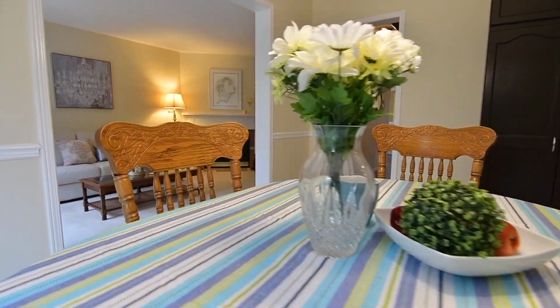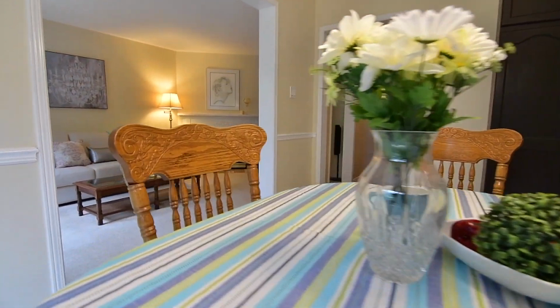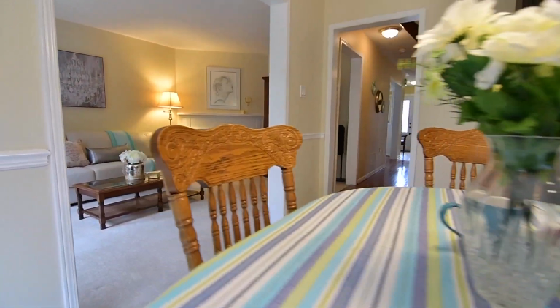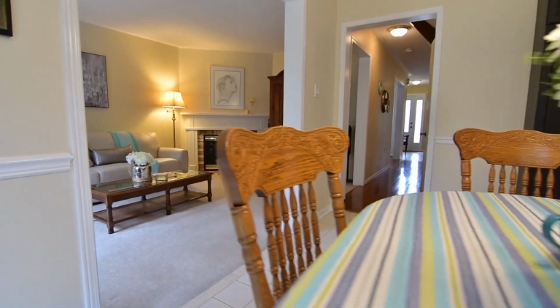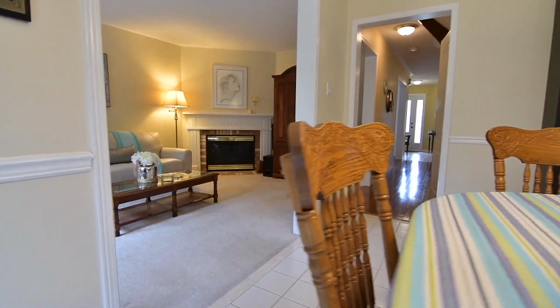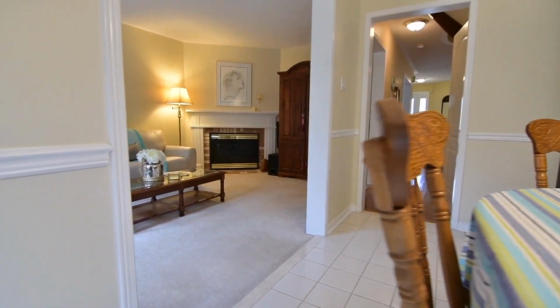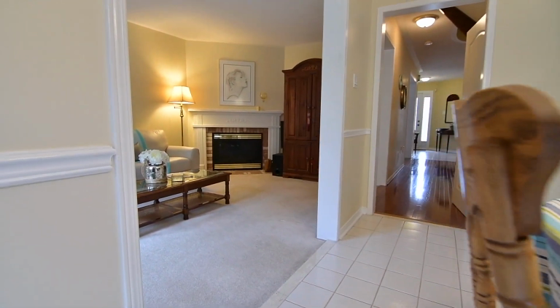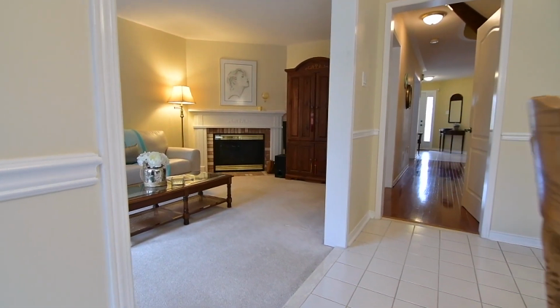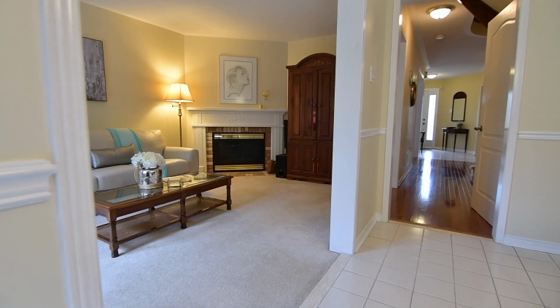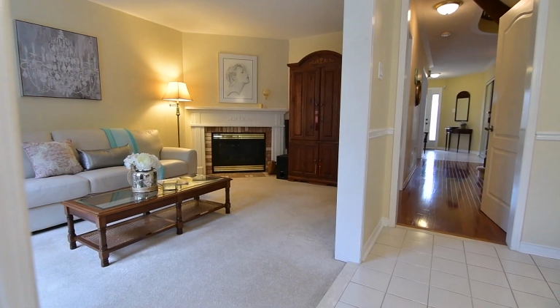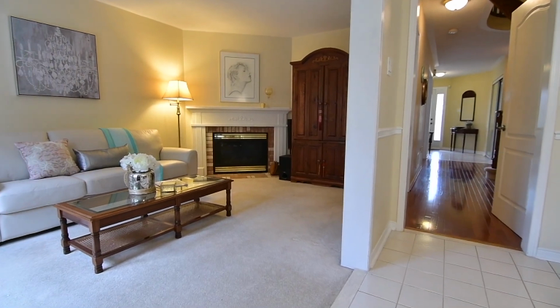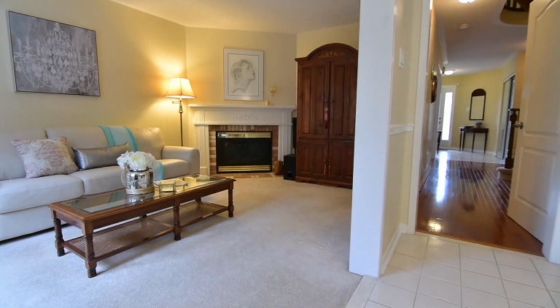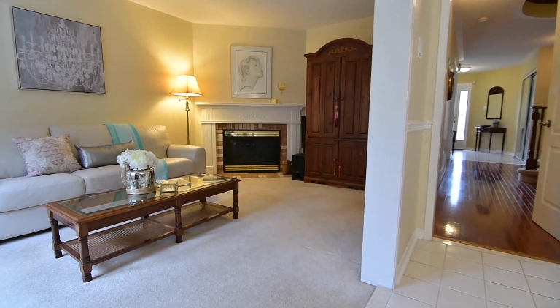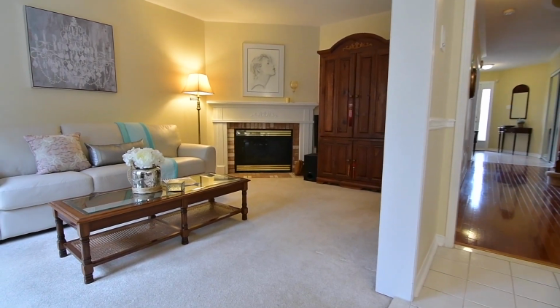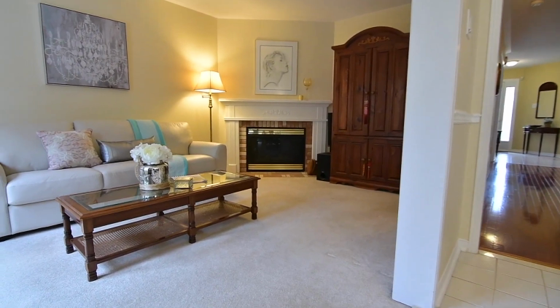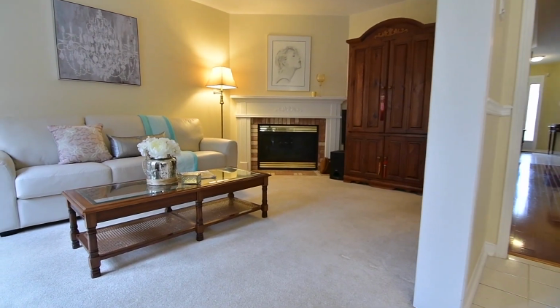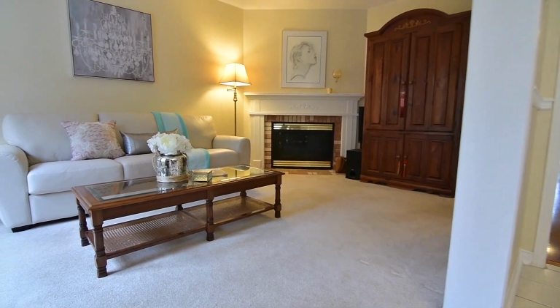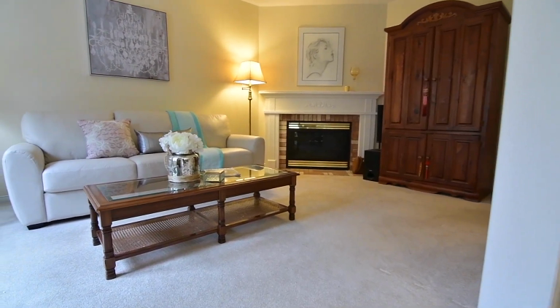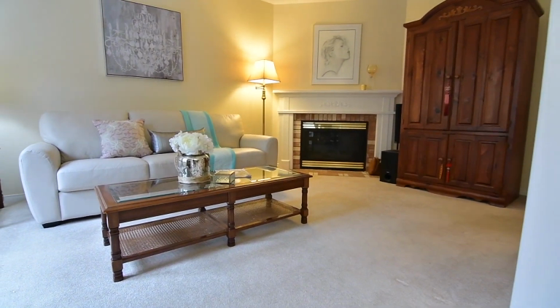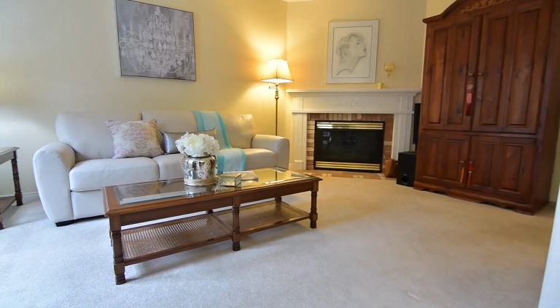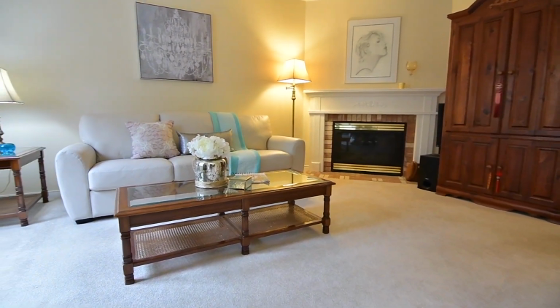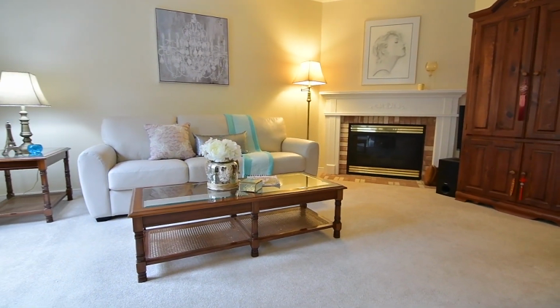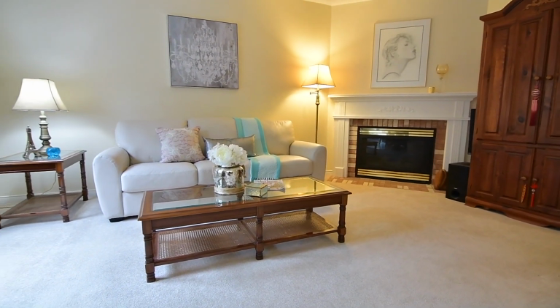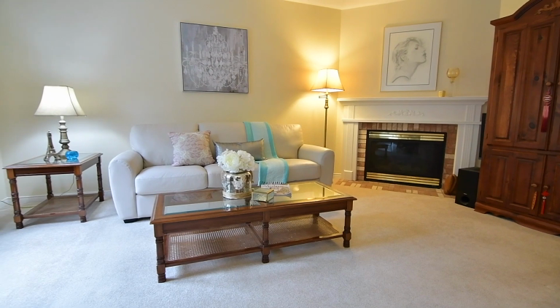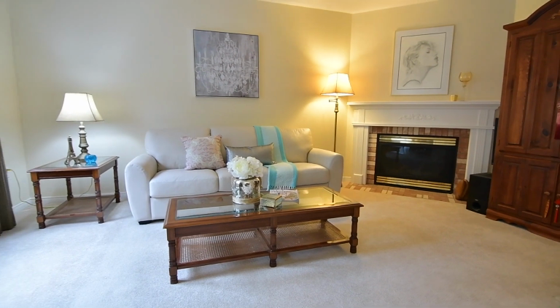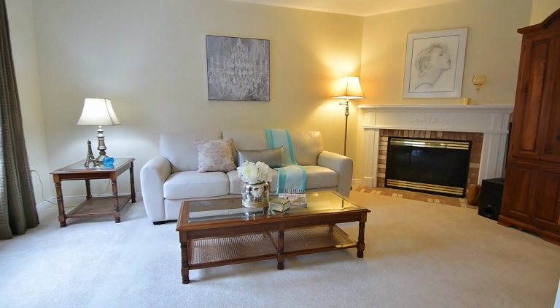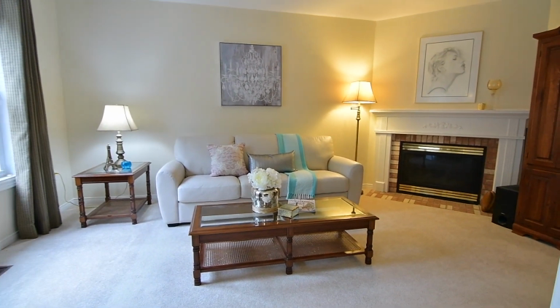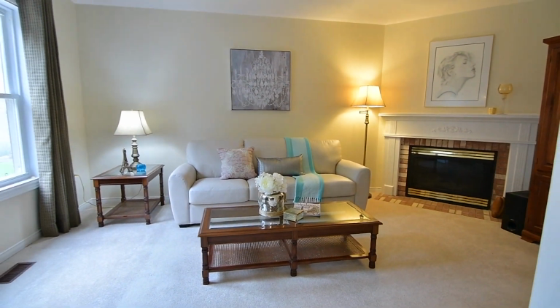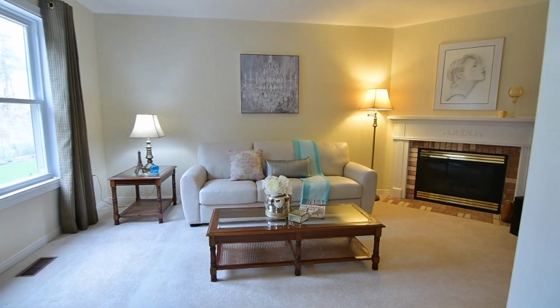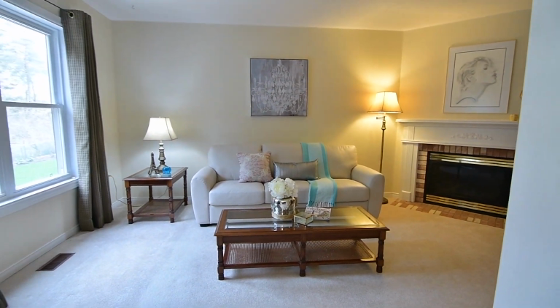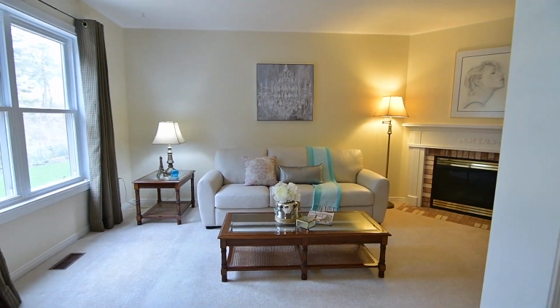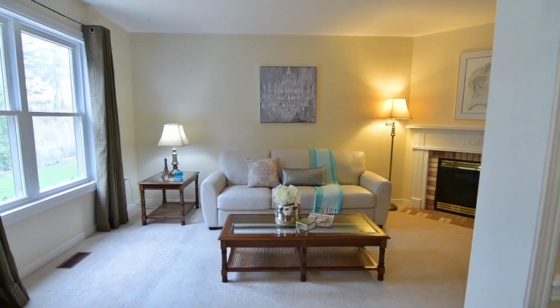The casual entertaining space of the family room has the added coziness of soft, cushy broadloom and a corner gas fireplace with brick accents, and also enjoys backyard views.